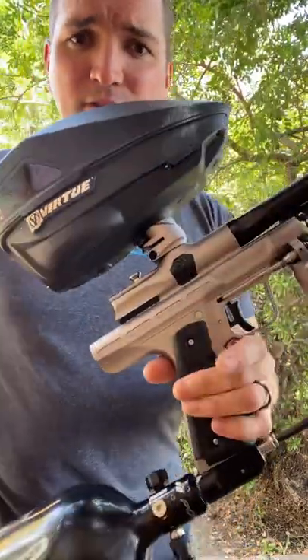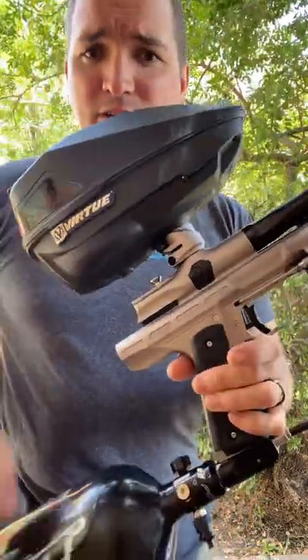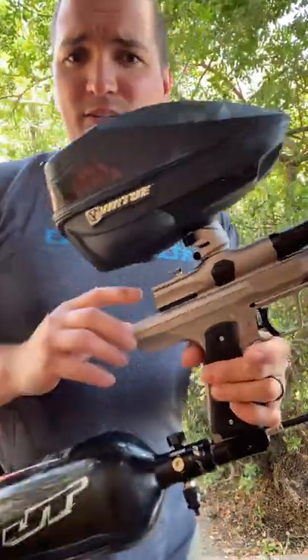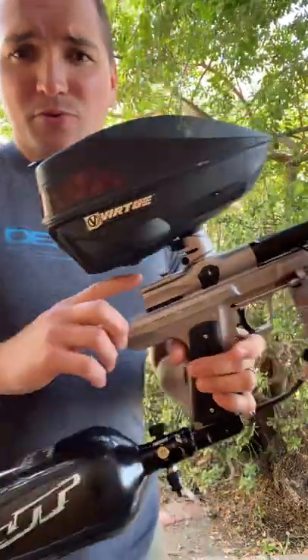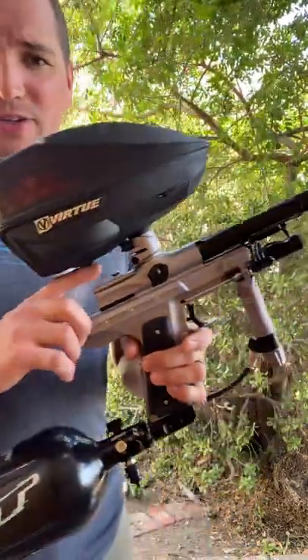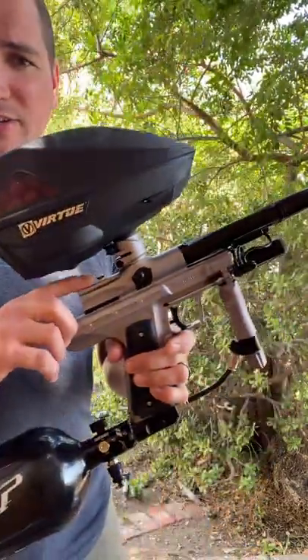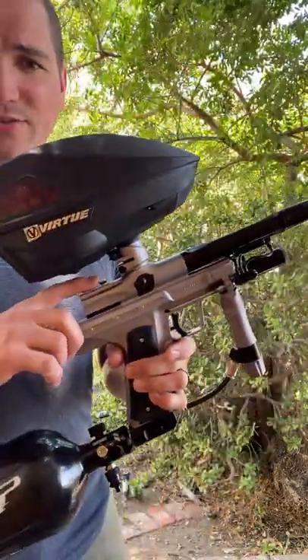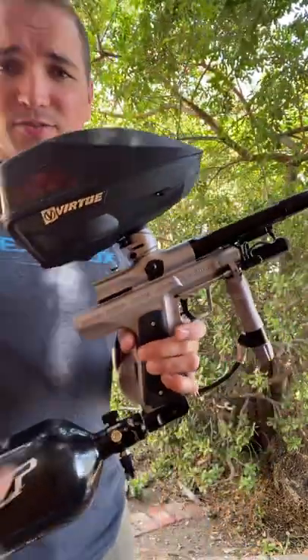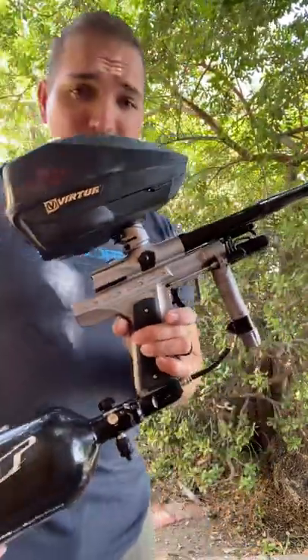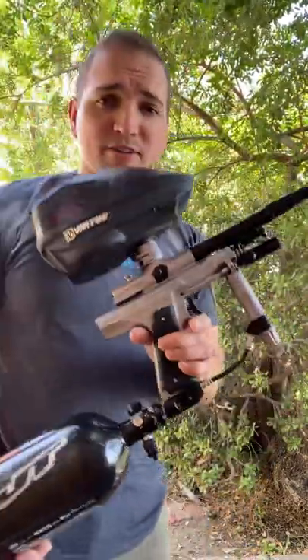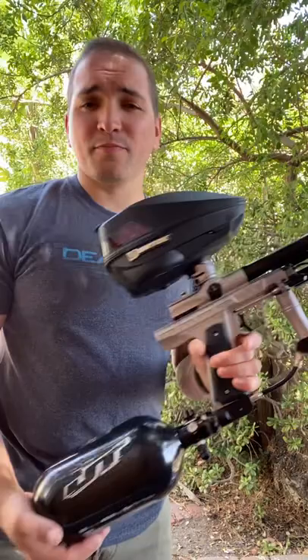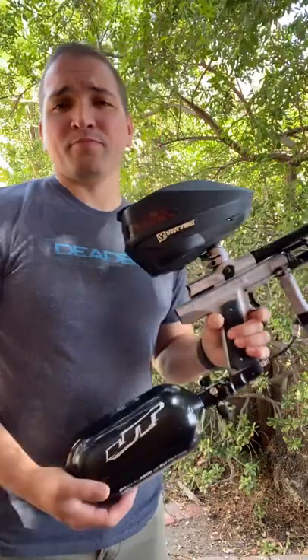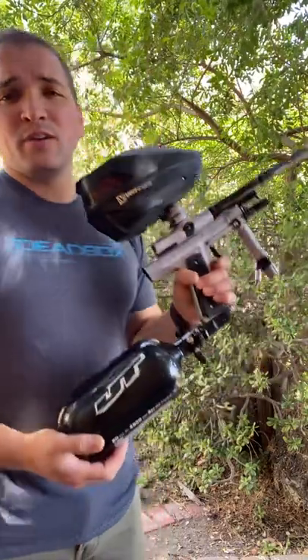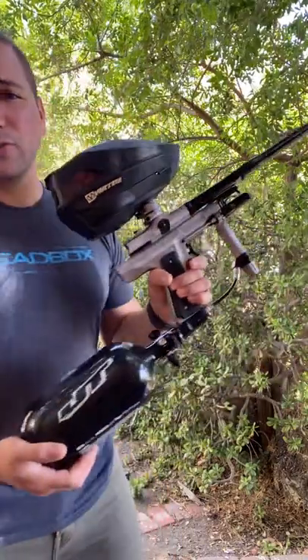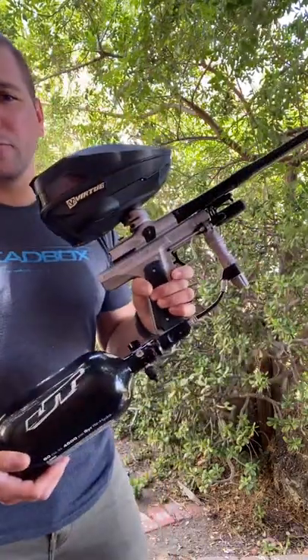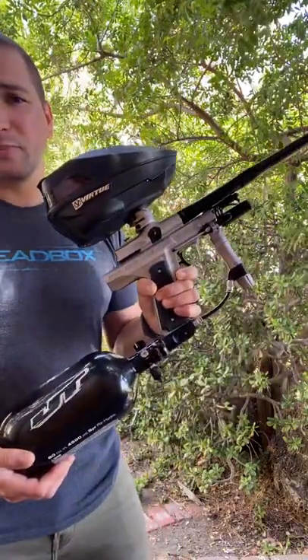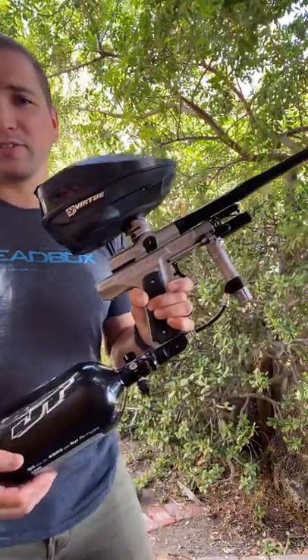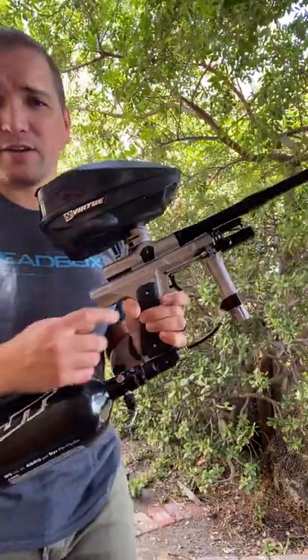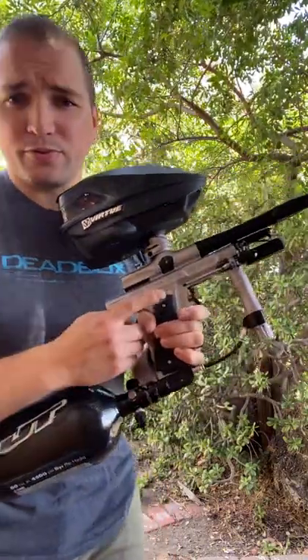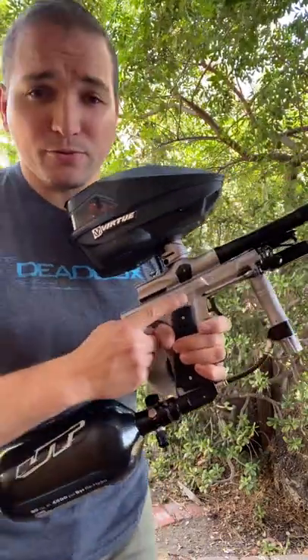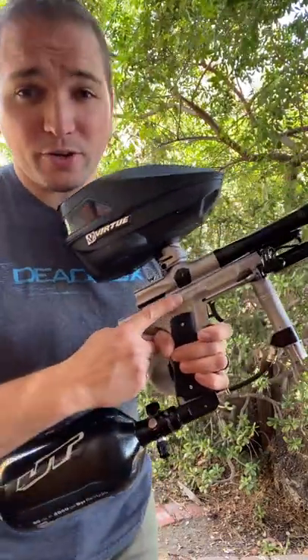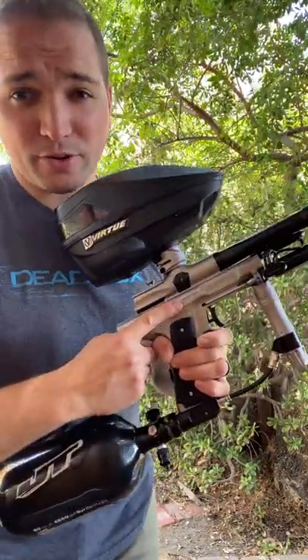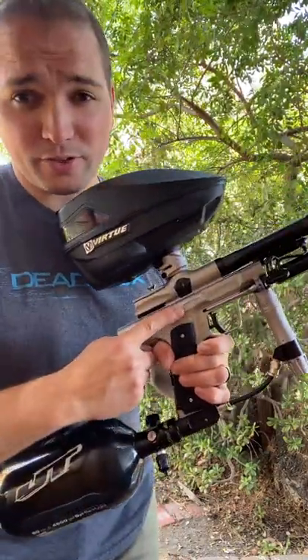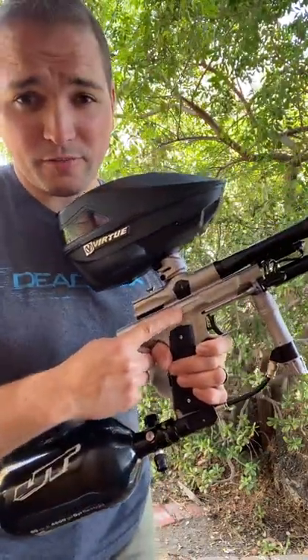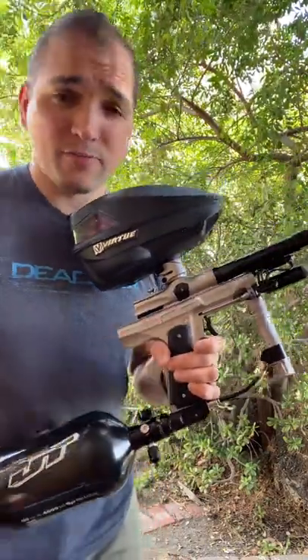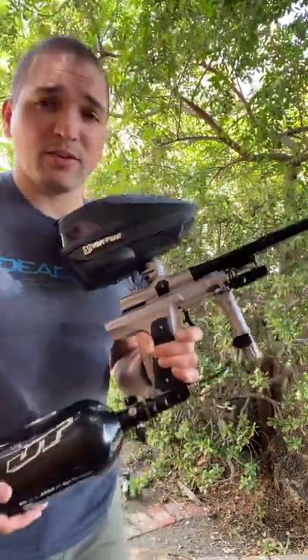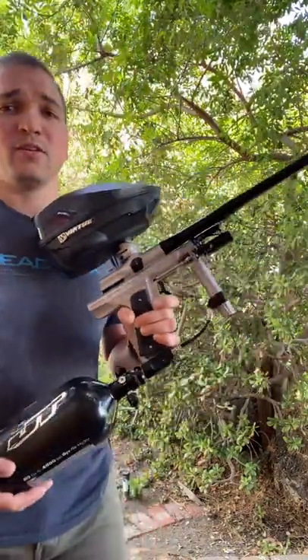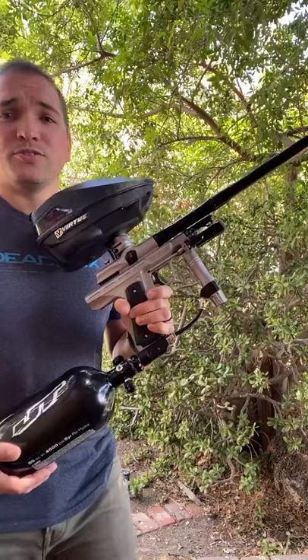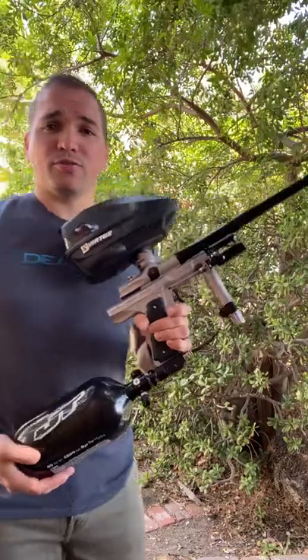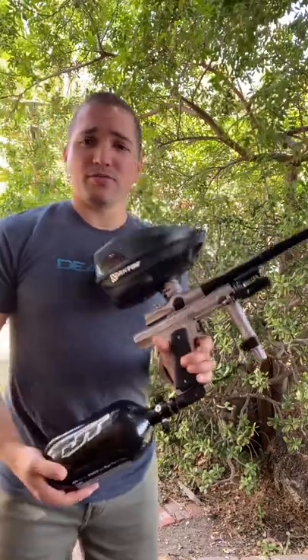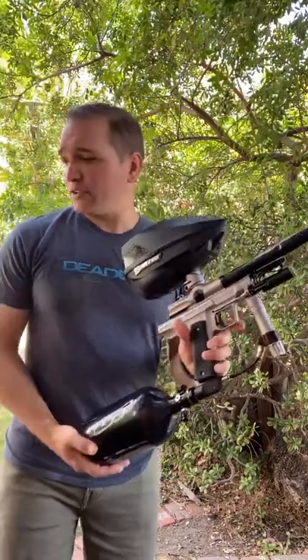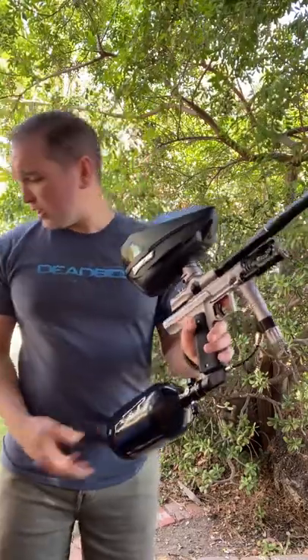You get a Tech-T bolt in here too, real nice. 250 PSI with your new Tornado valve in there. Shooting 285 to 290.